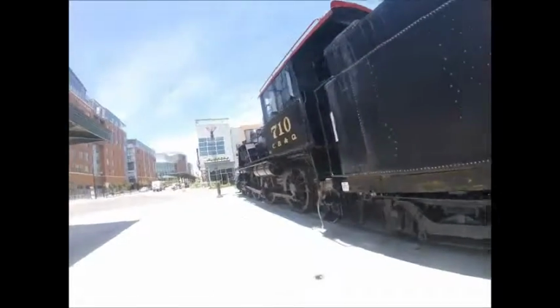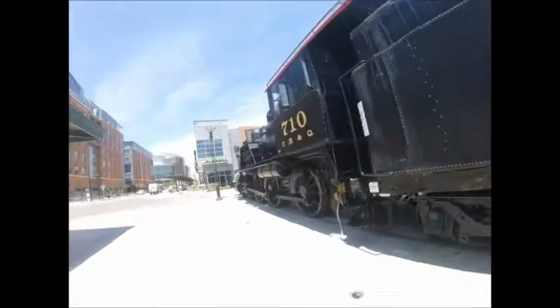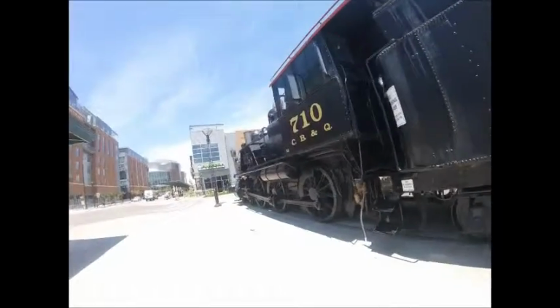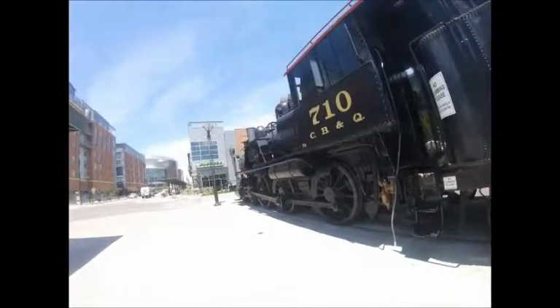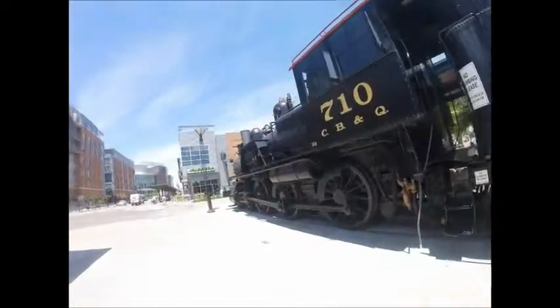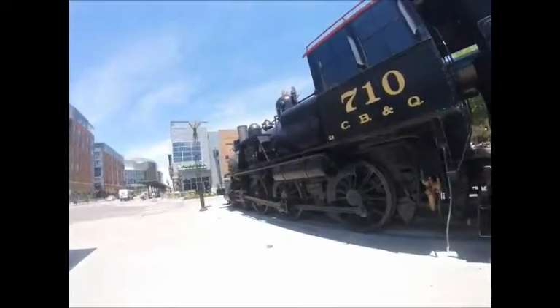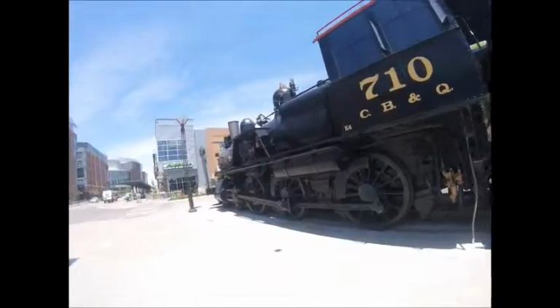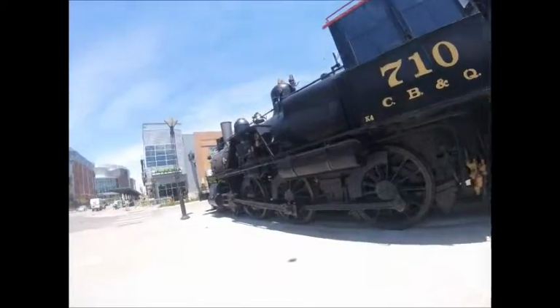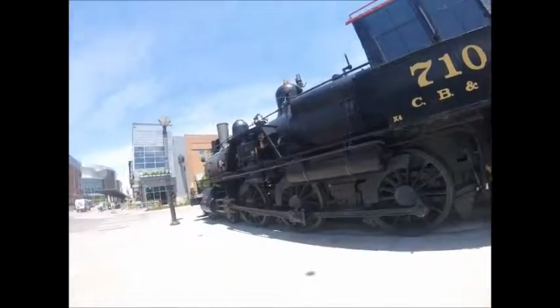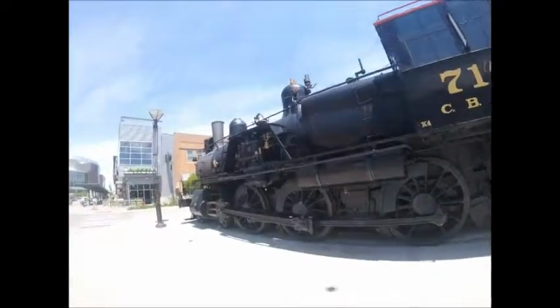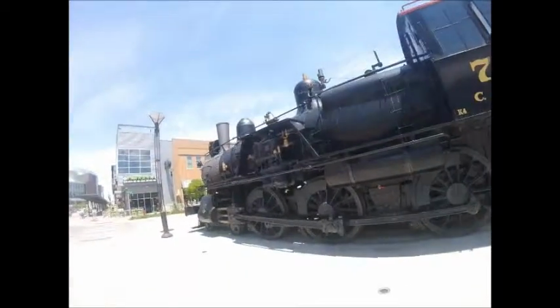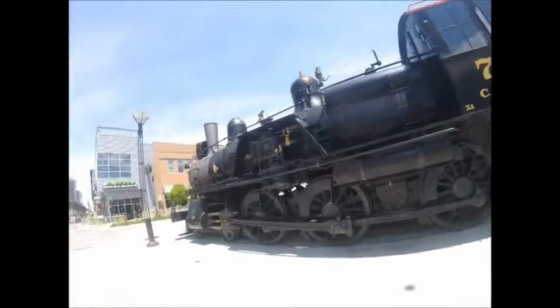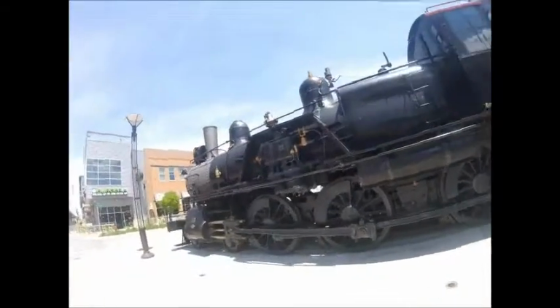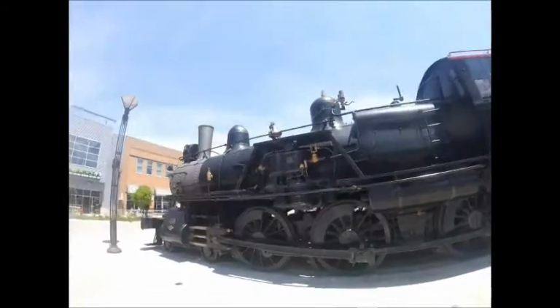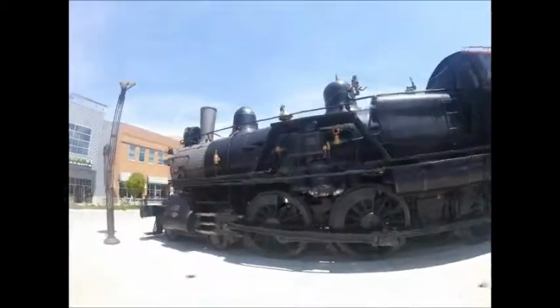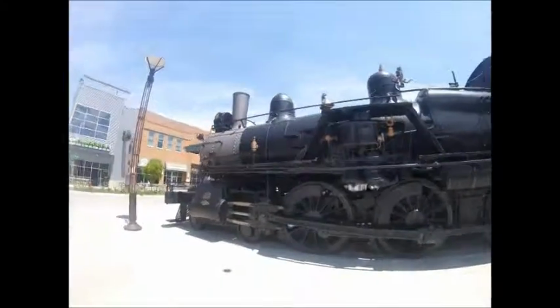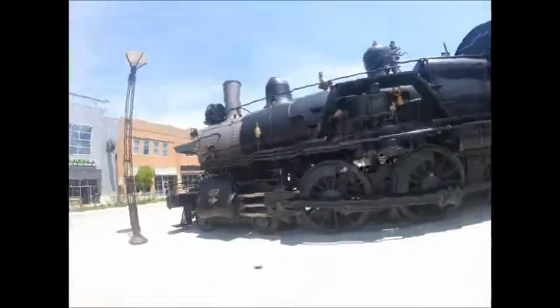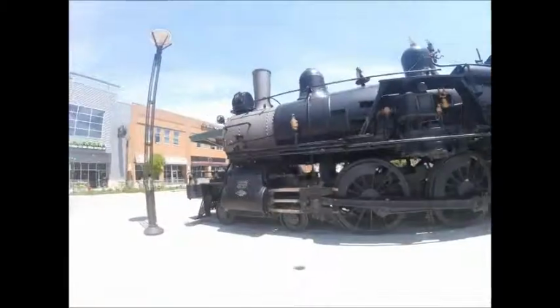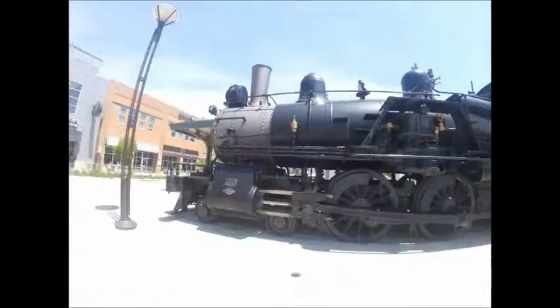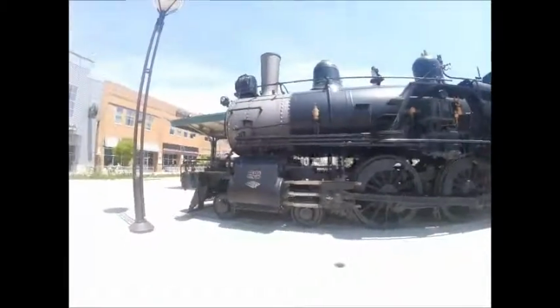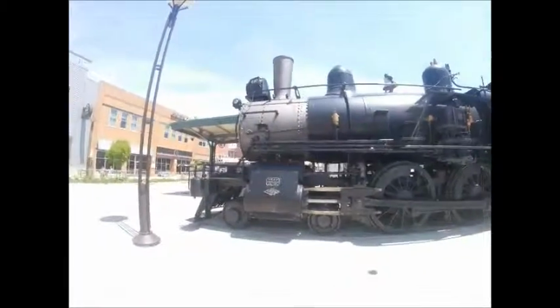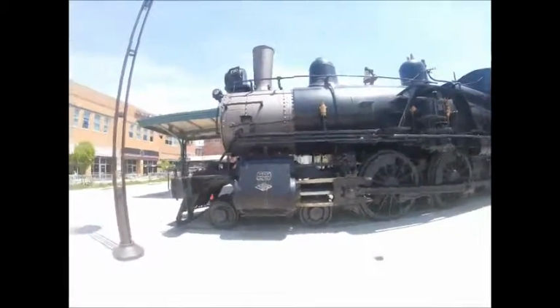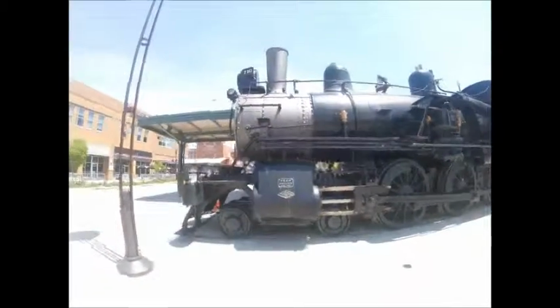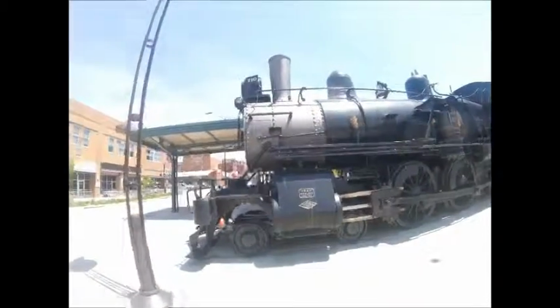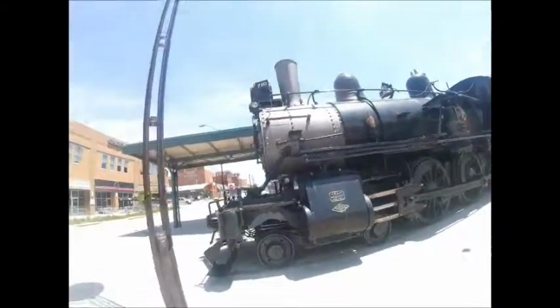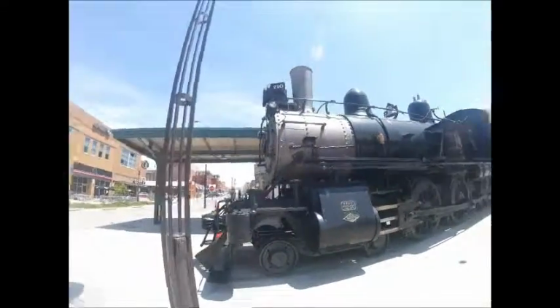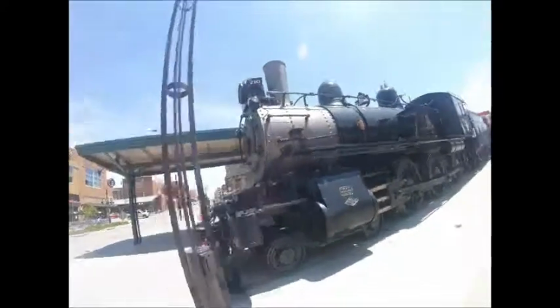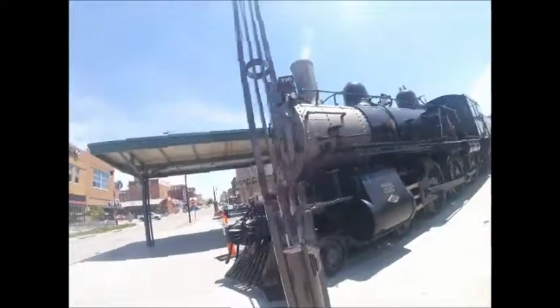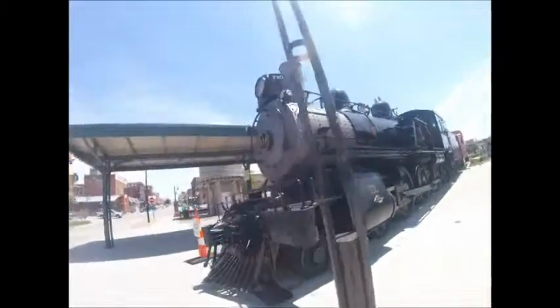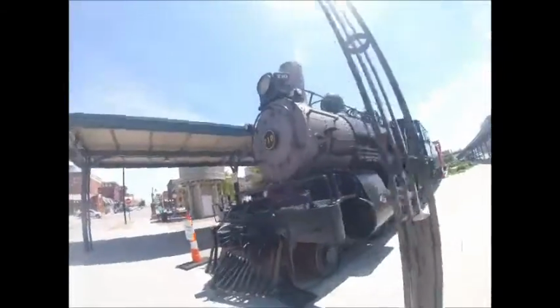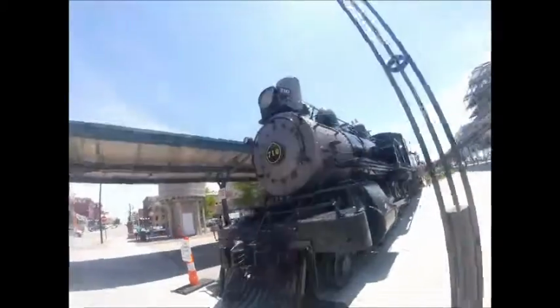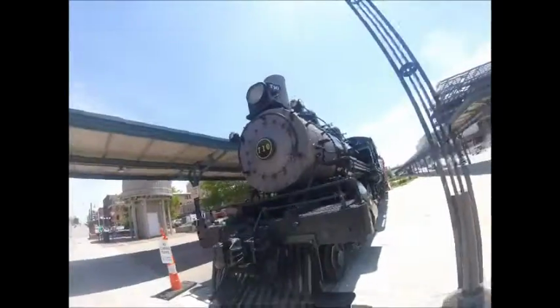Also, Chicago Burlington and Quincy 710 is one of five surviving Chicago Burlington and Quincy 4-6-0s that survived today and can be found at Lincoln's historic Haymarket scene for display at the Lincoln Burlington Station.